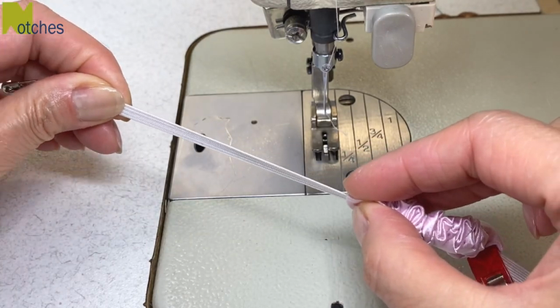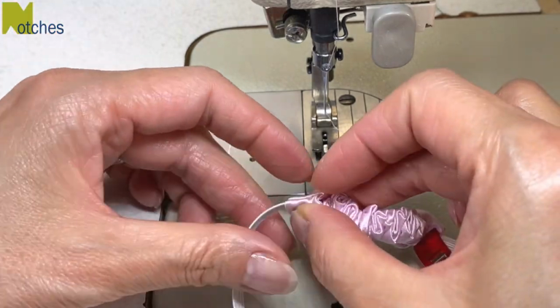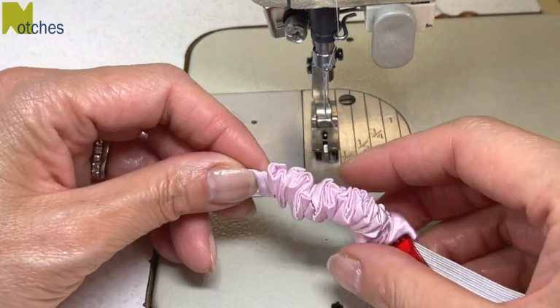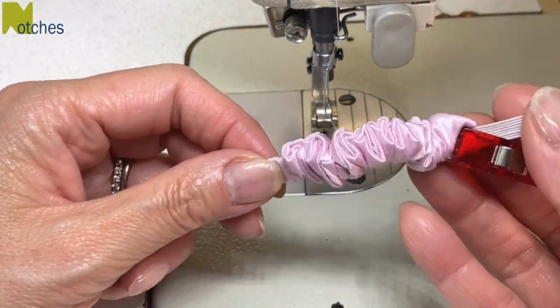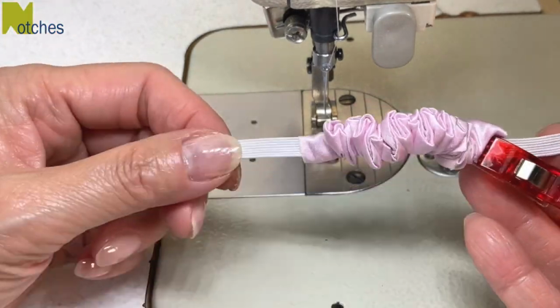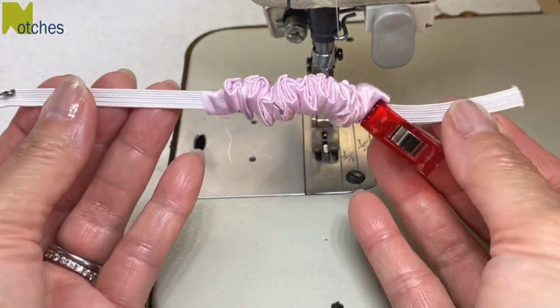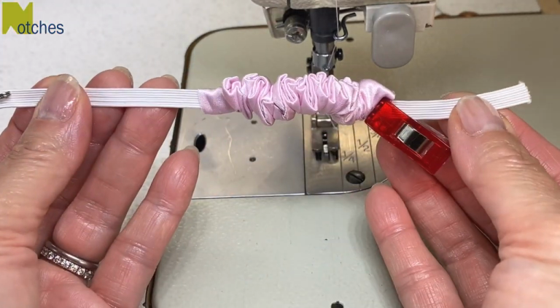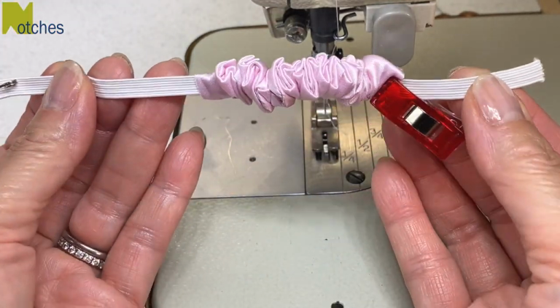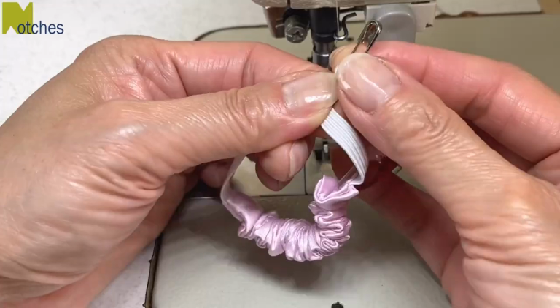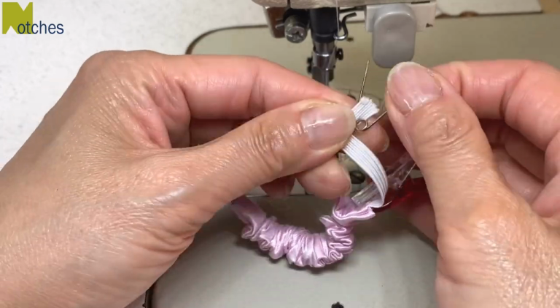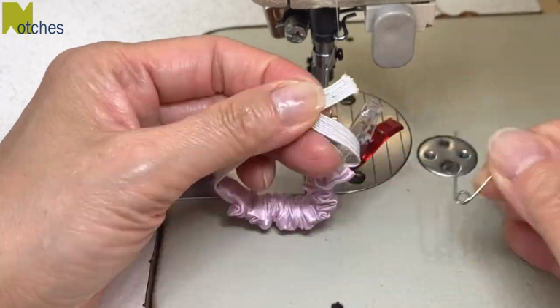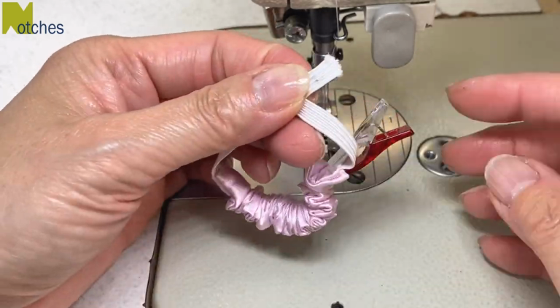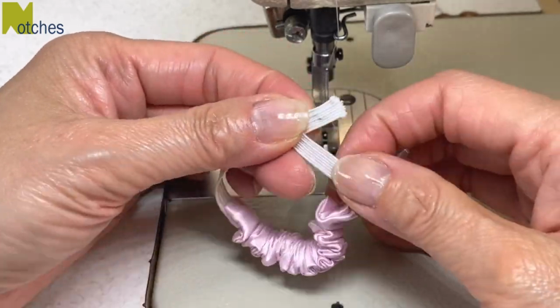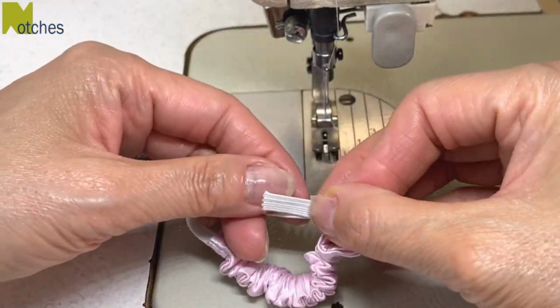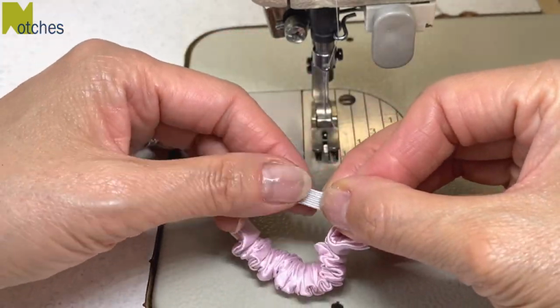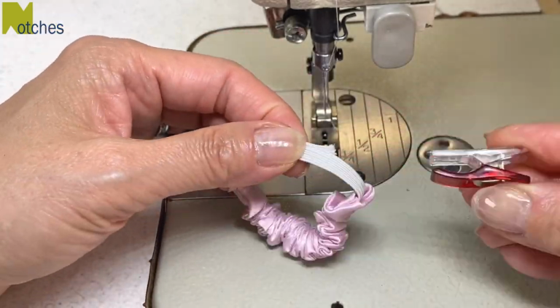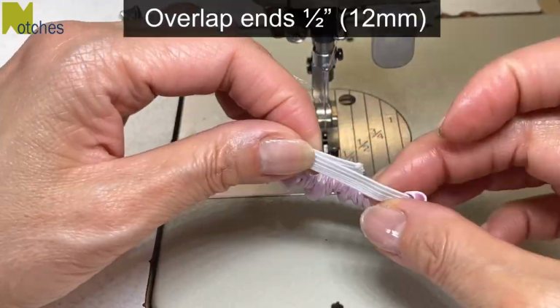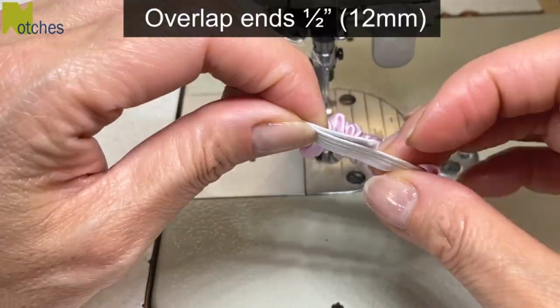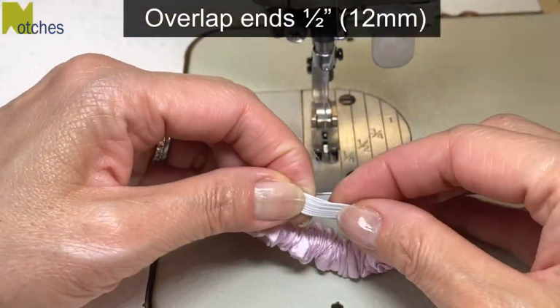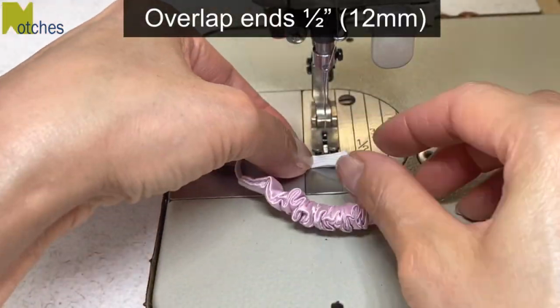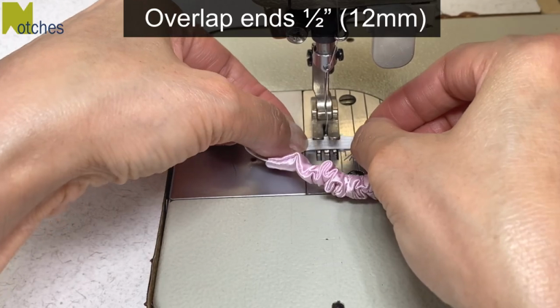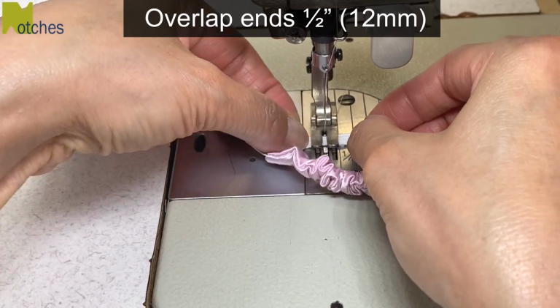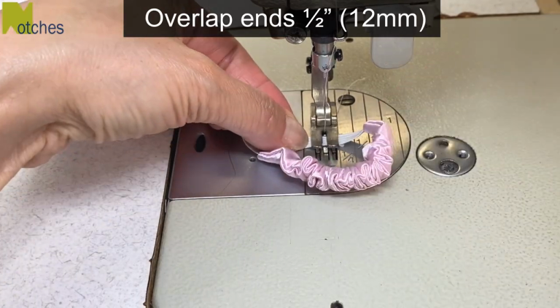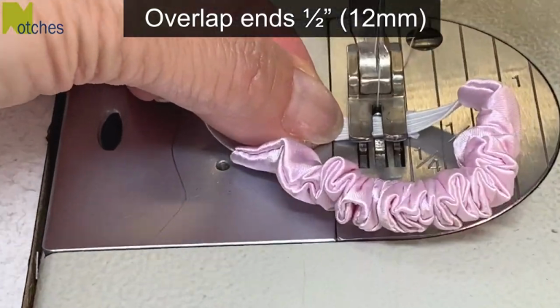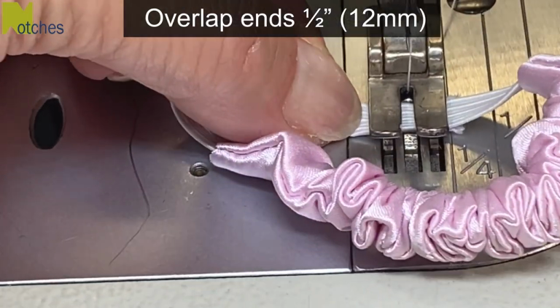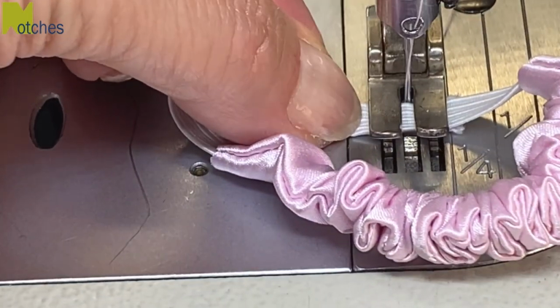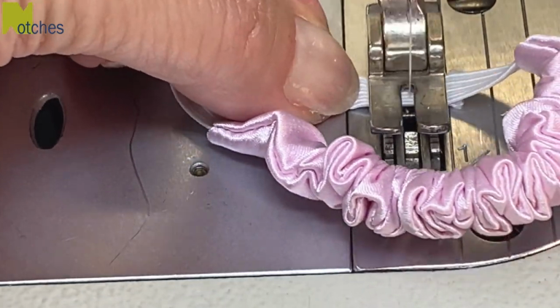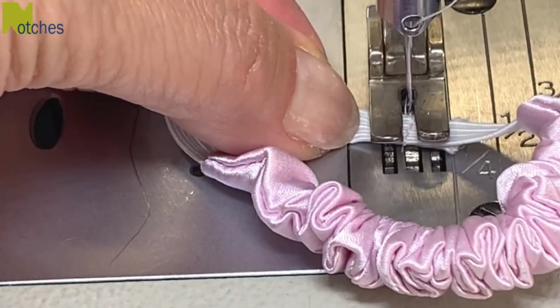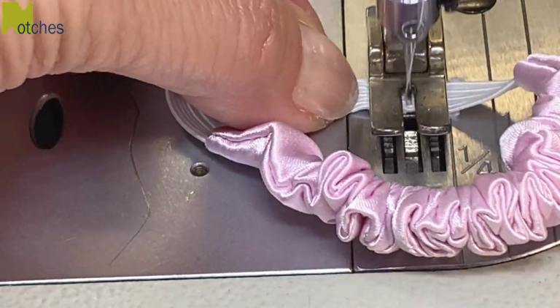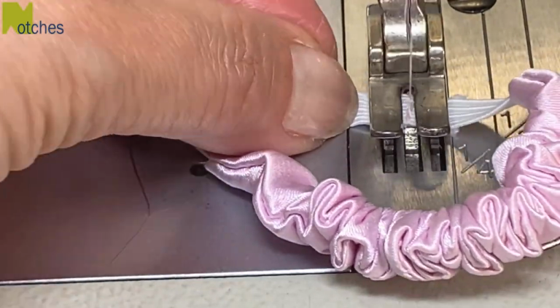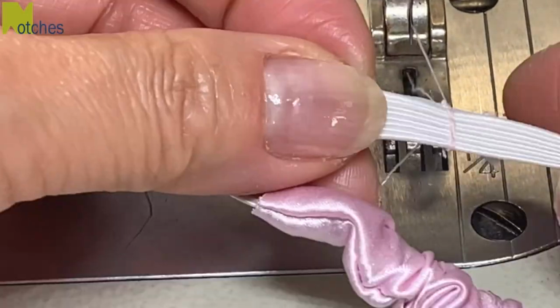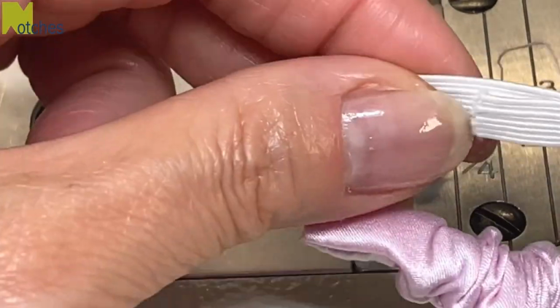Continue threading it through and then push all the fabric towards the center of the elastic. Make sure that the fabric isn't twisted. Remove the safety pin and the clip and overlap the ends of the elastic about half an inch. Then stitch across three or four times so that it's nice and strong.